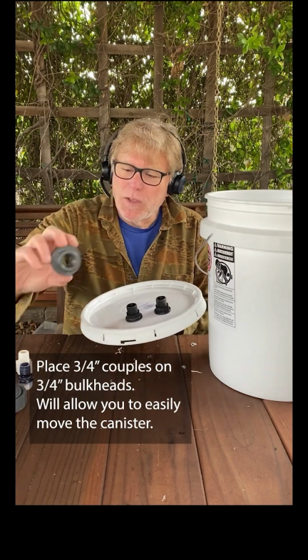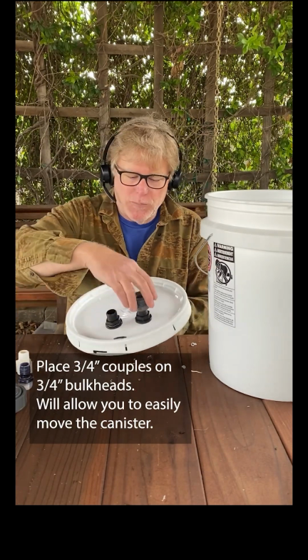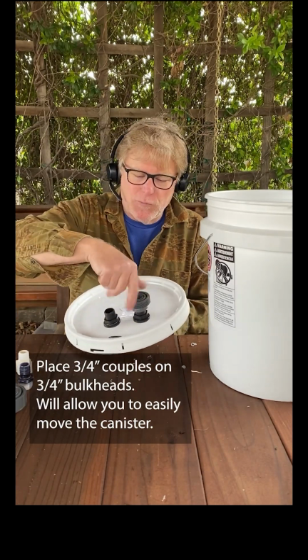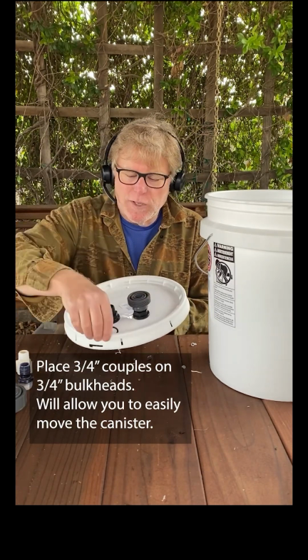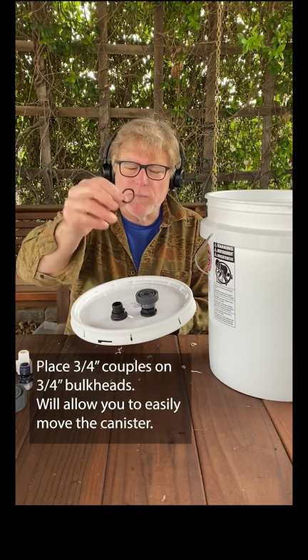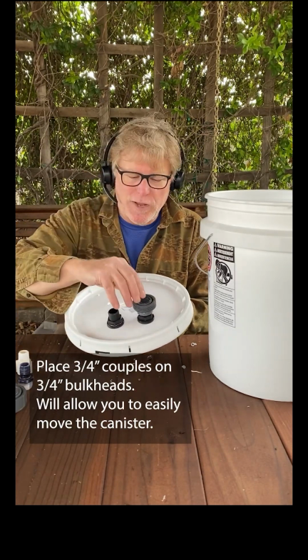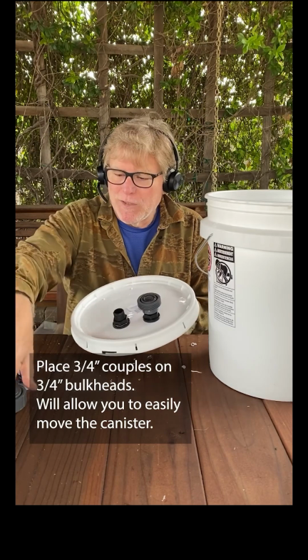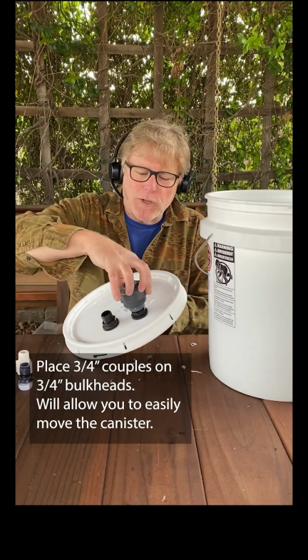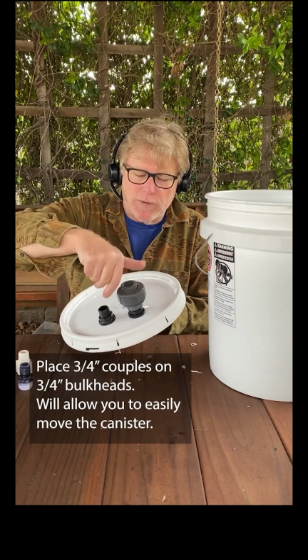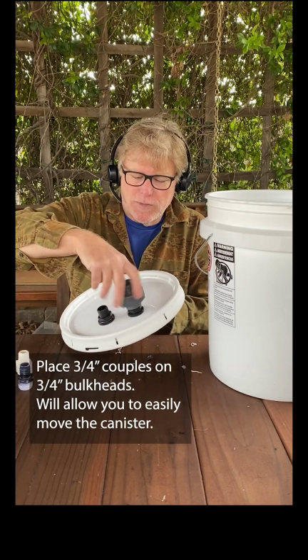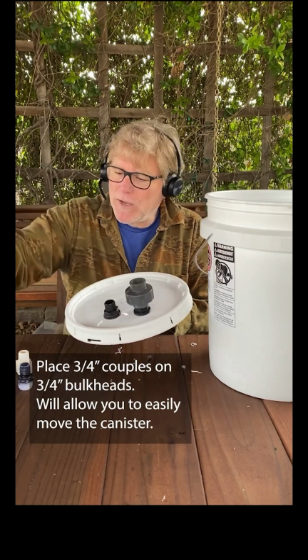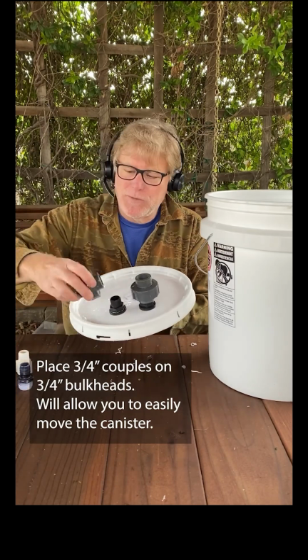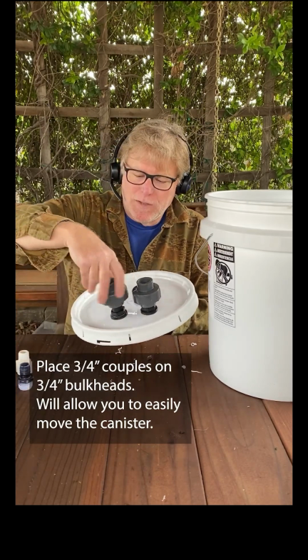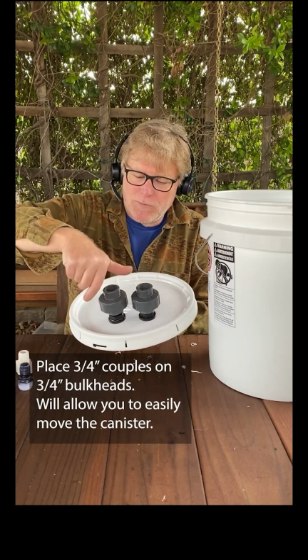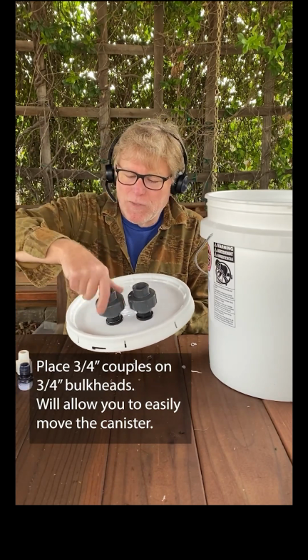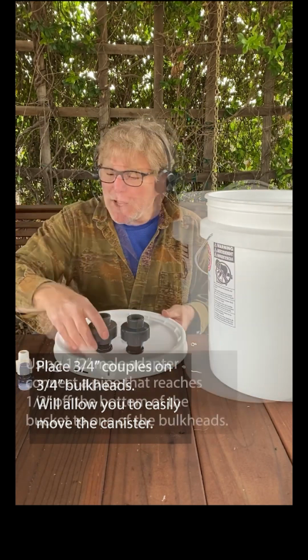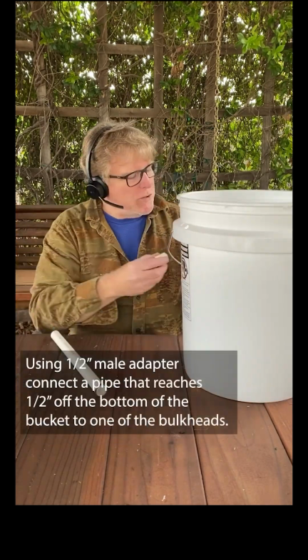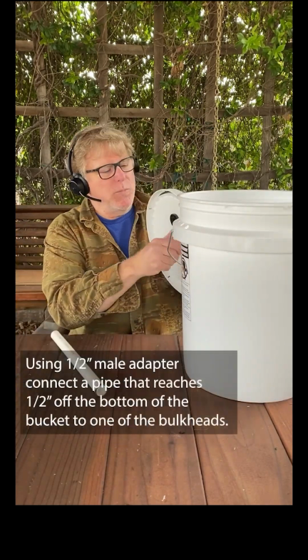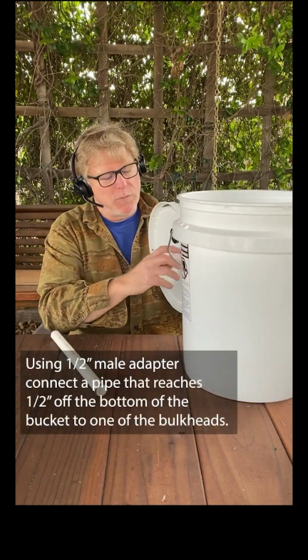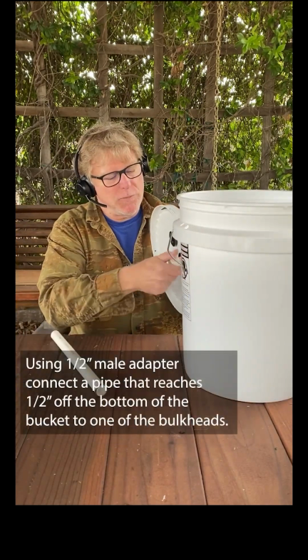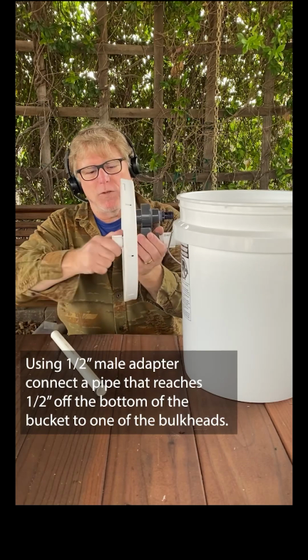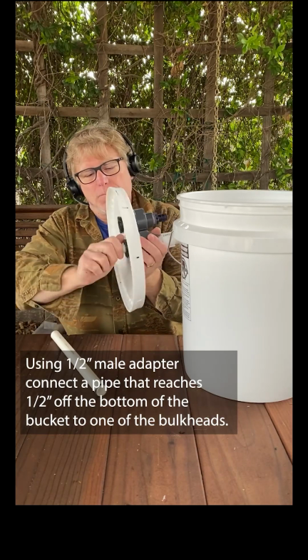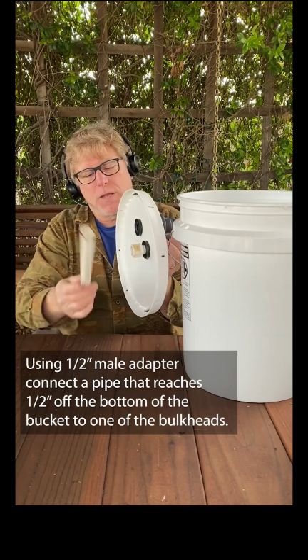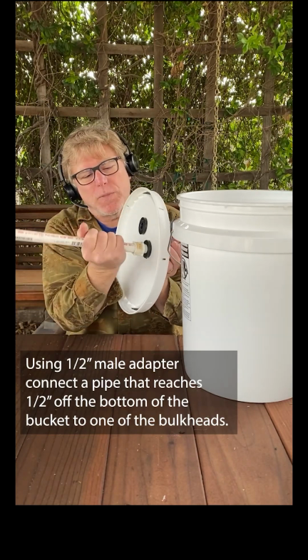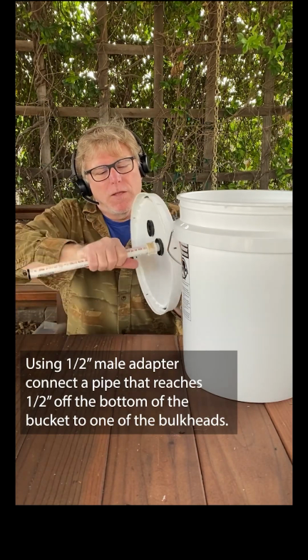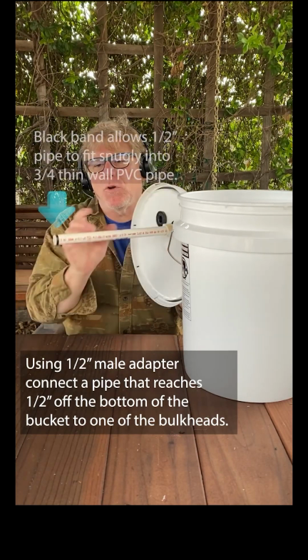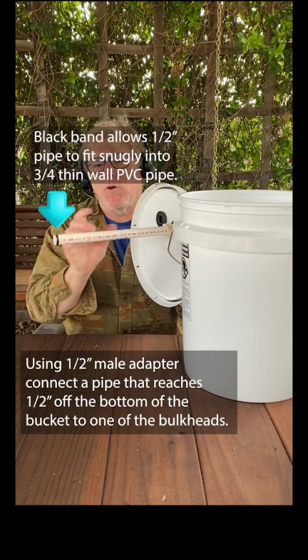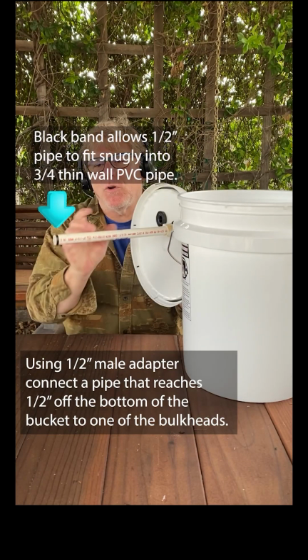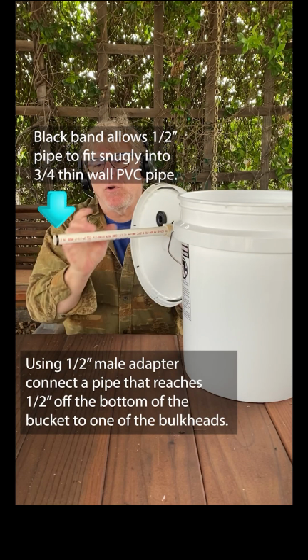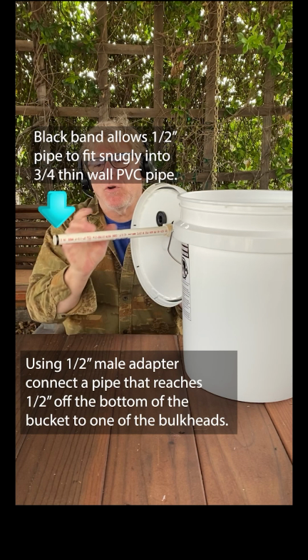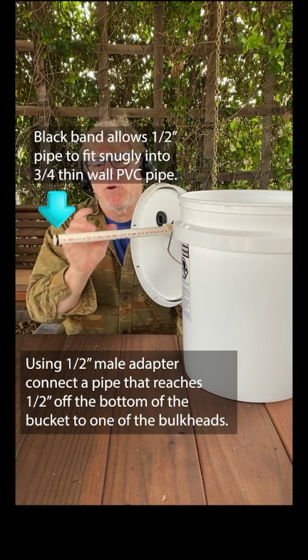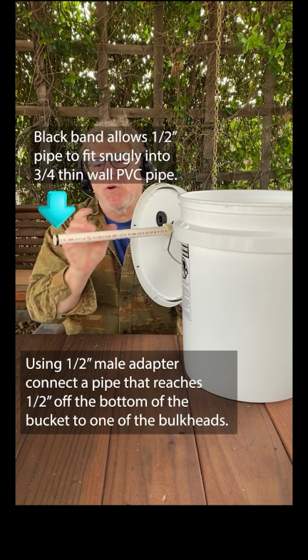Make sure the couplers have gaskets and screw the couplers onto the bulkheads. Using a one-half inch male adapter, insert a one-half inch intake pipe into one of the bulkheads.